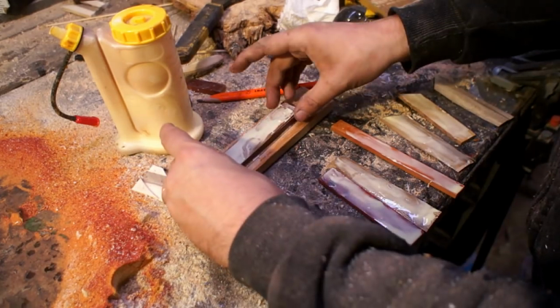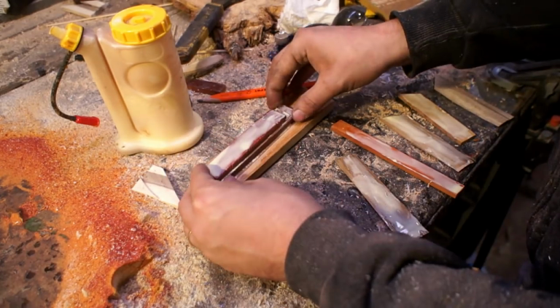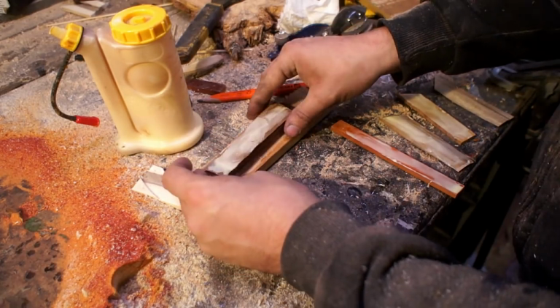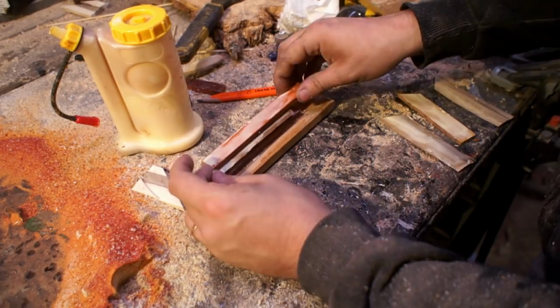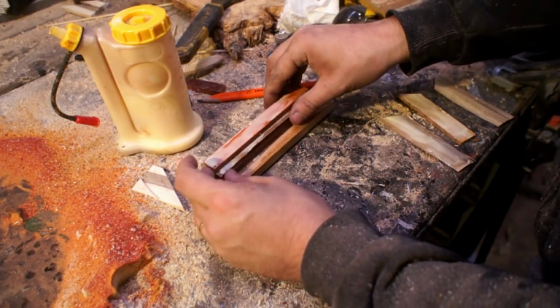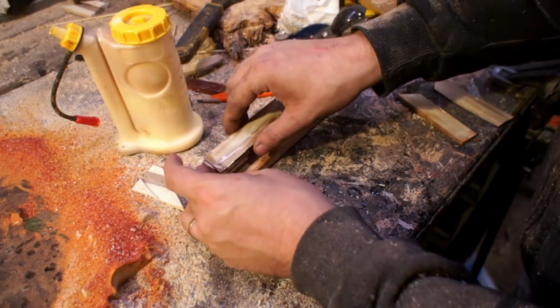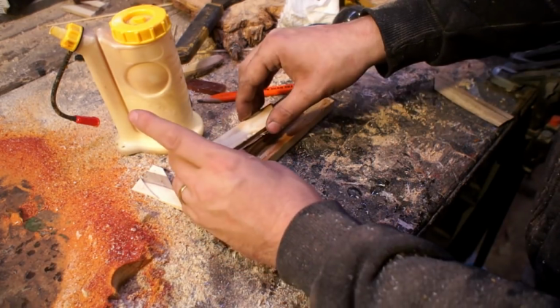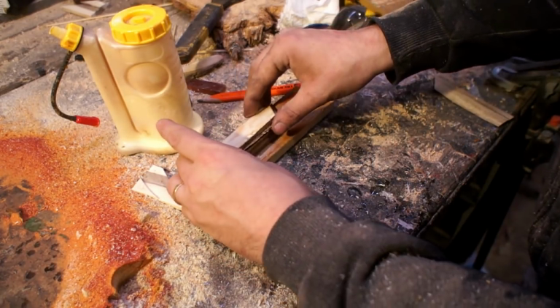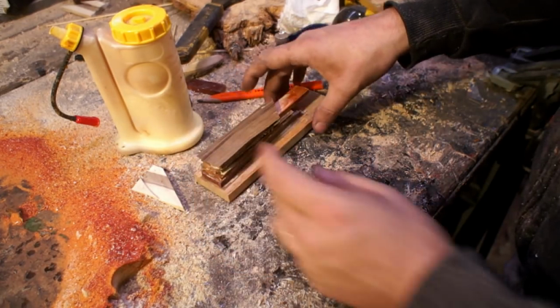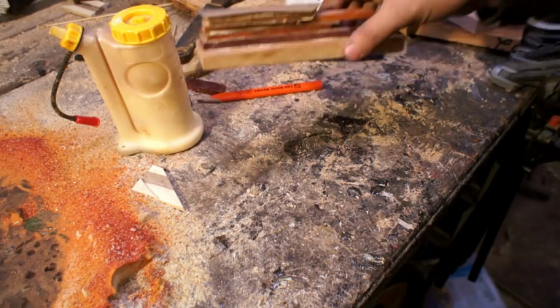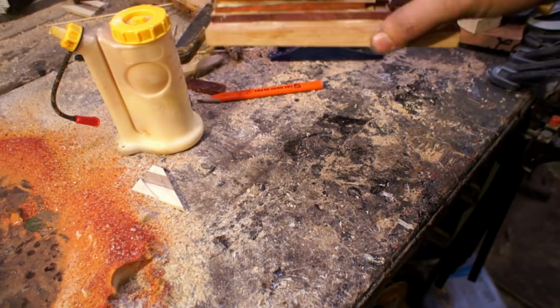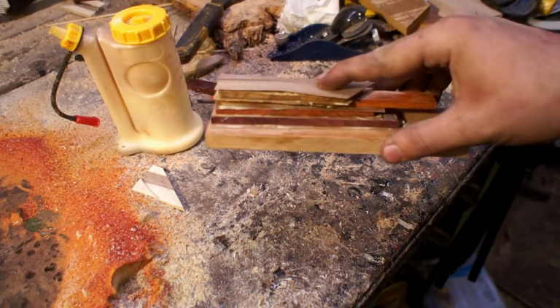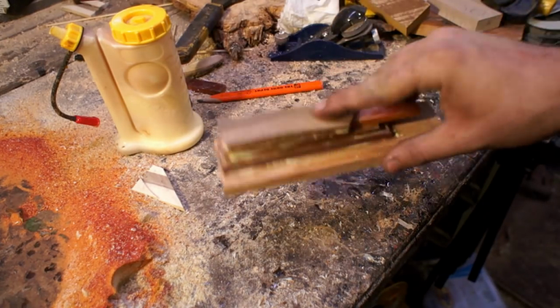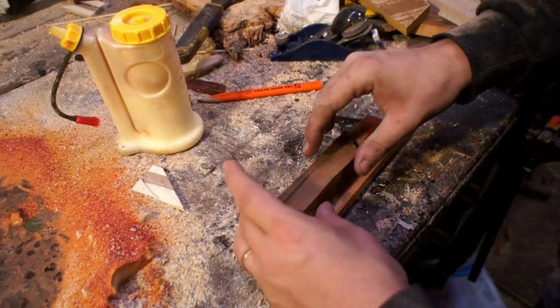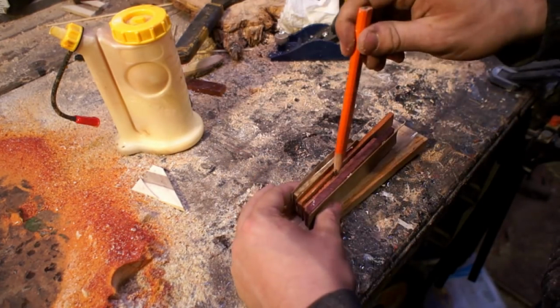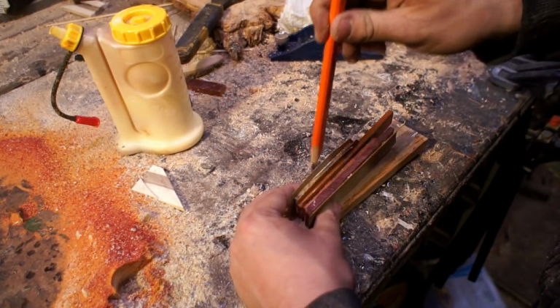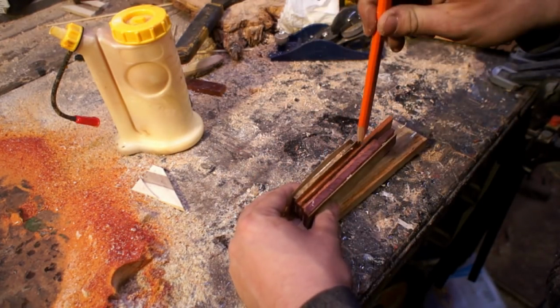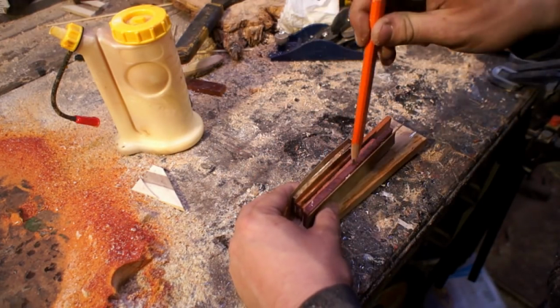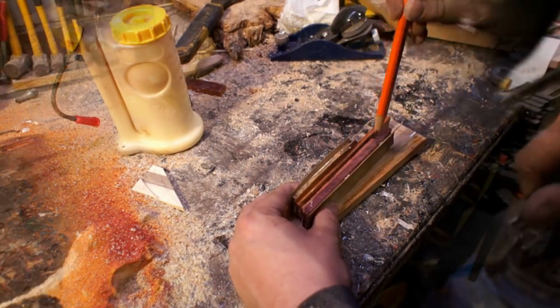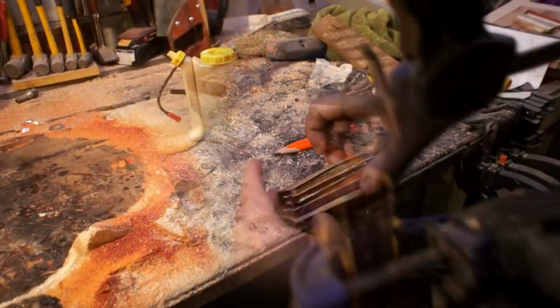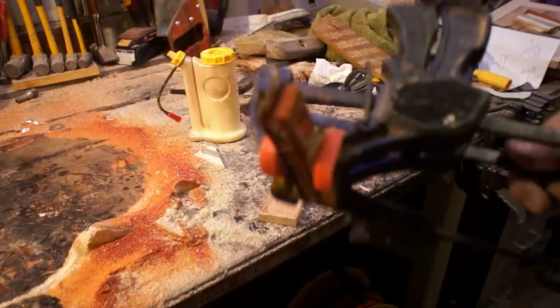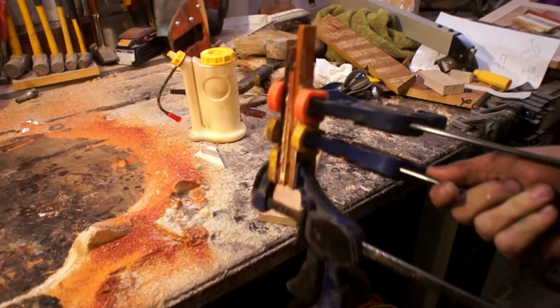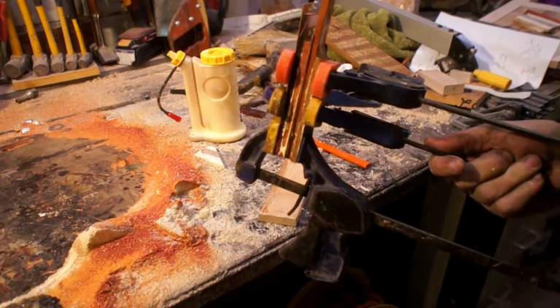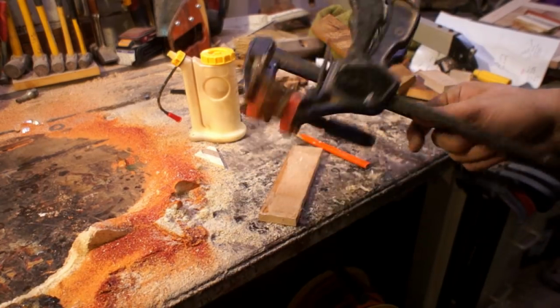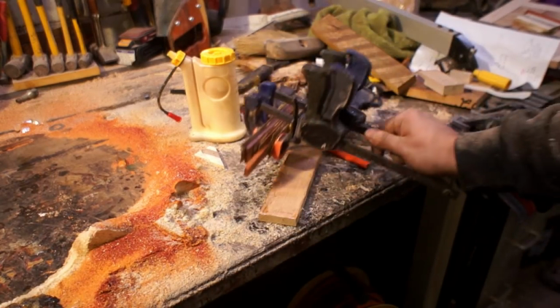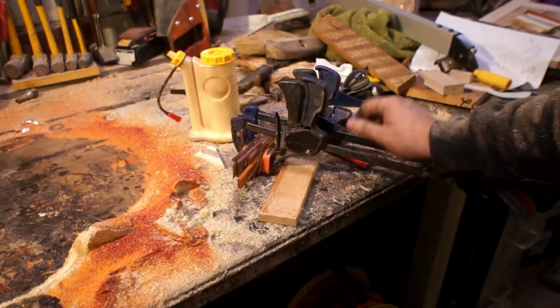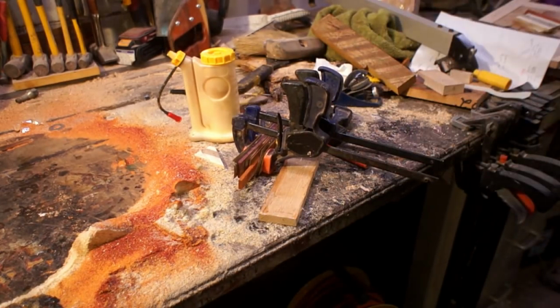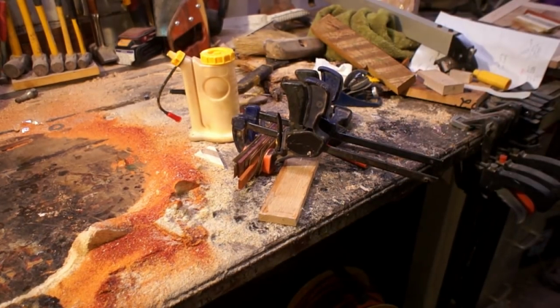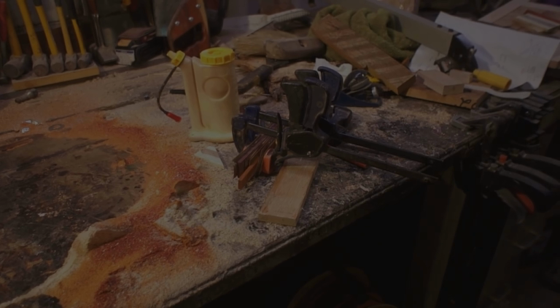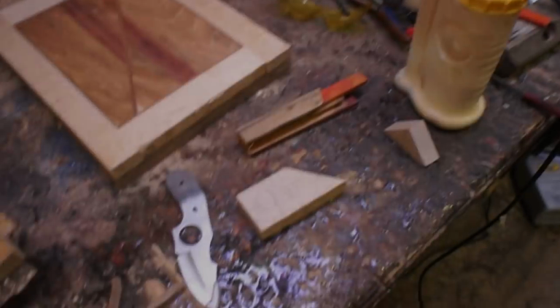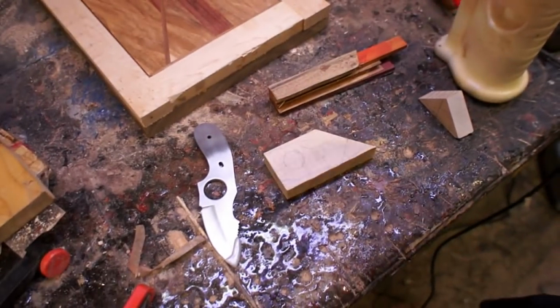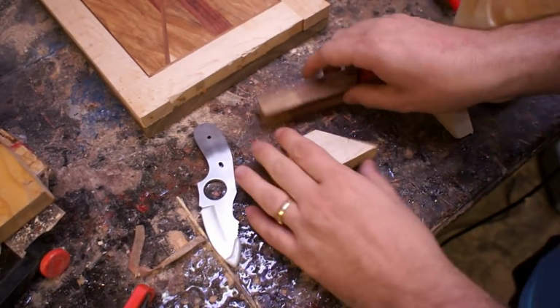First, I cut all of these into strips and I'm gluing them together. In between each strip I put kind of a little pinstripe of a thin veneer piece. After I leave them clamped up and they dry, I'm going to take it over the belt sander and smooth it out so I can see how they're going to look.